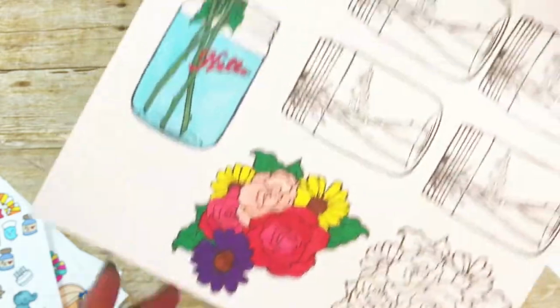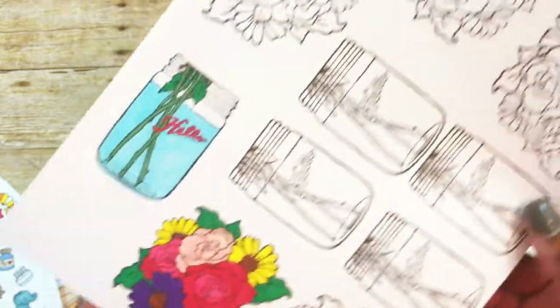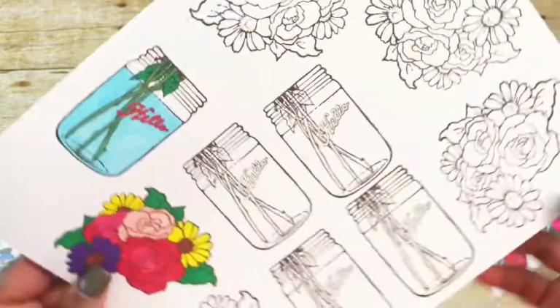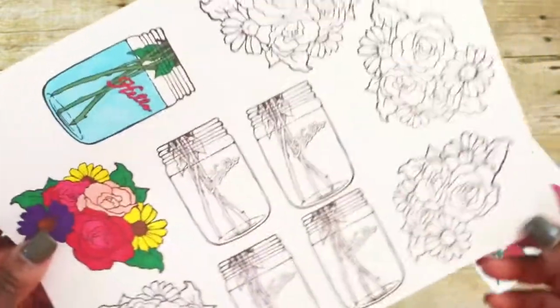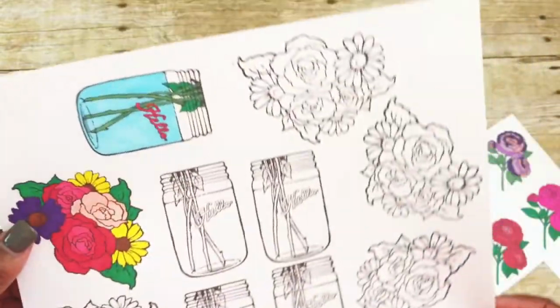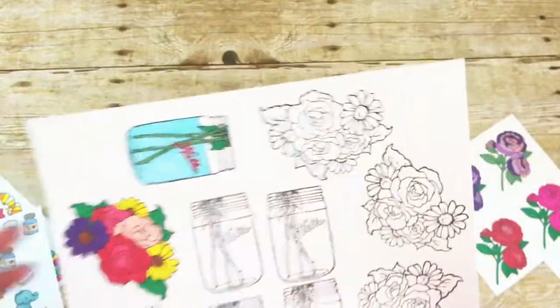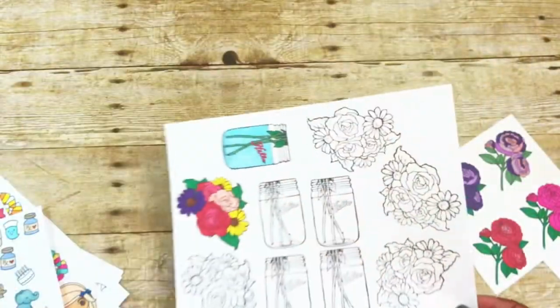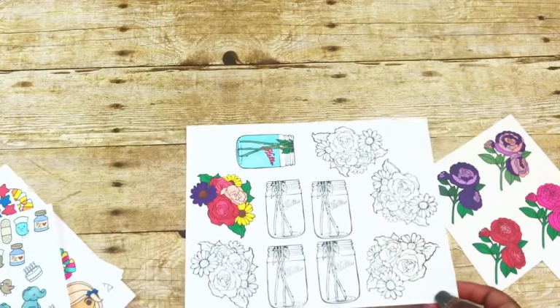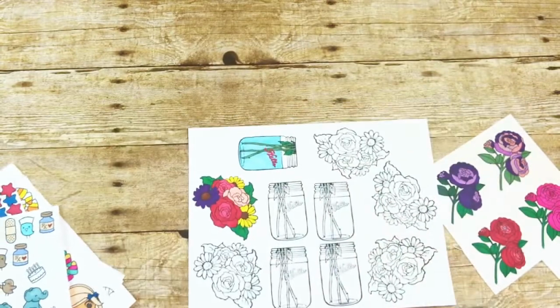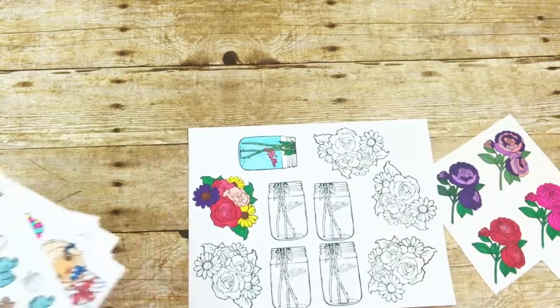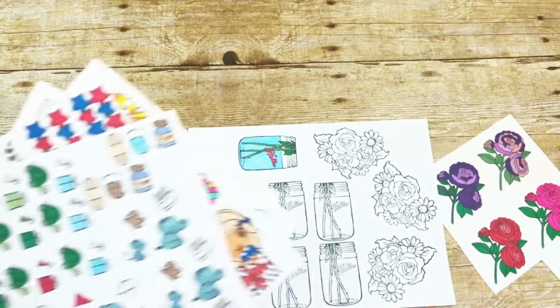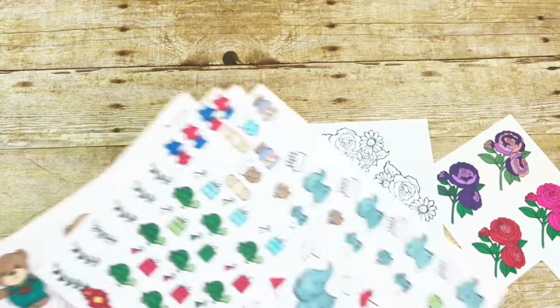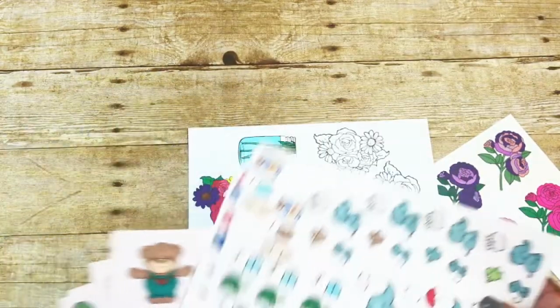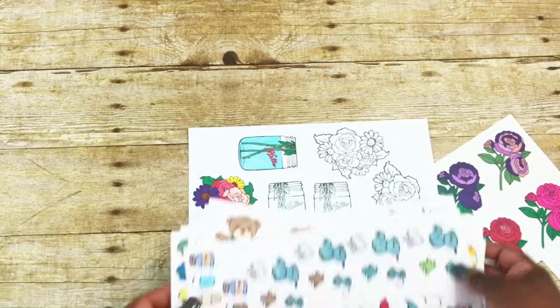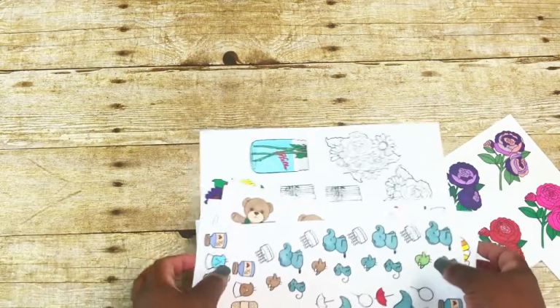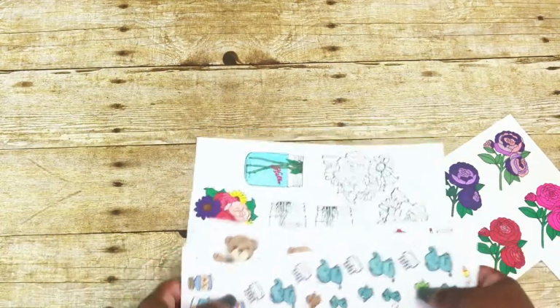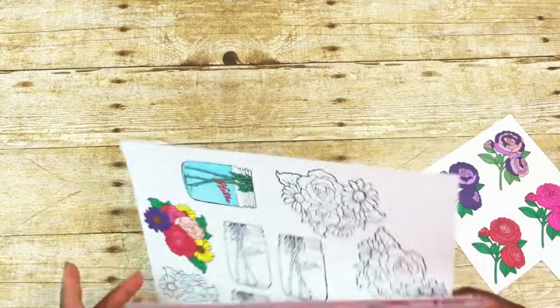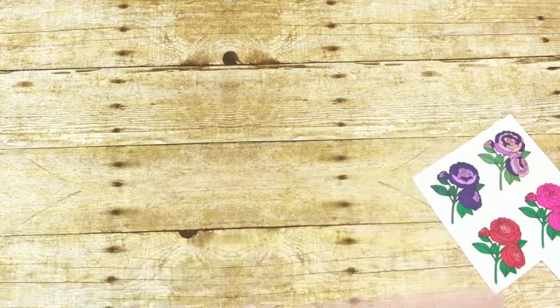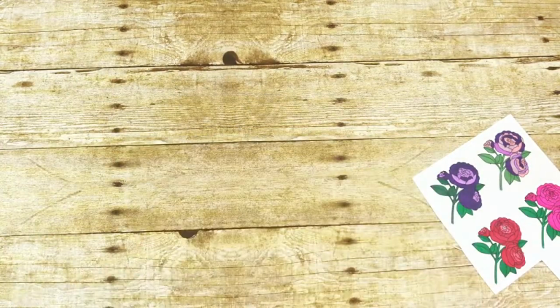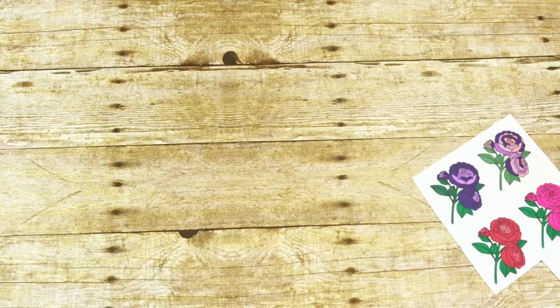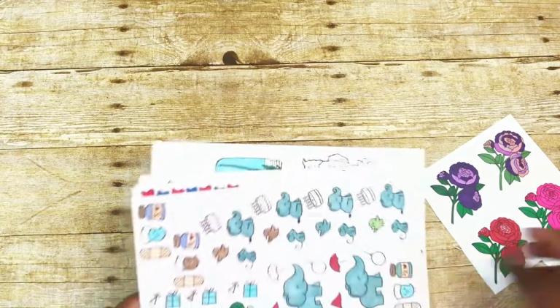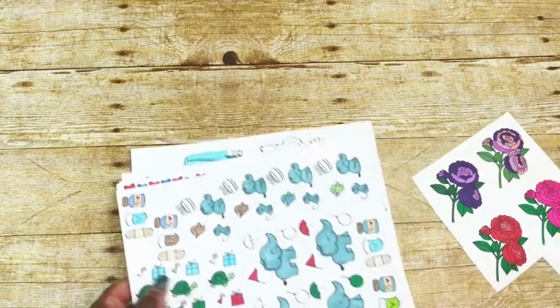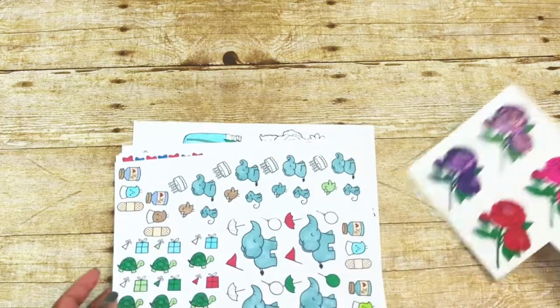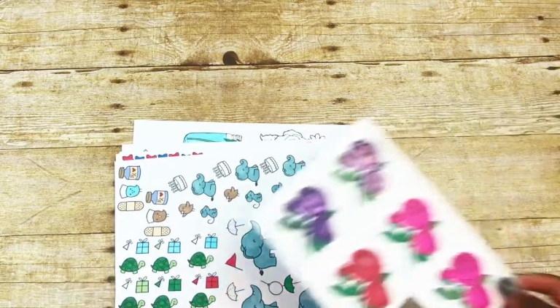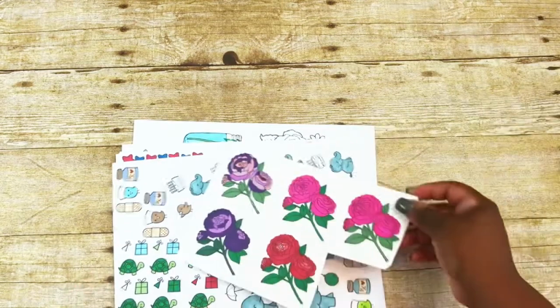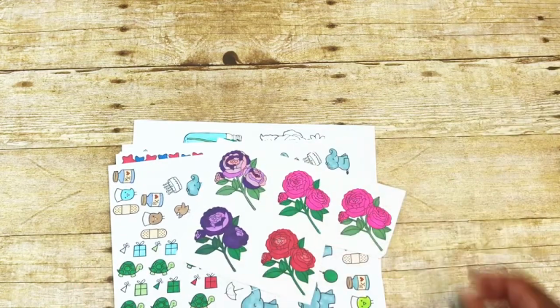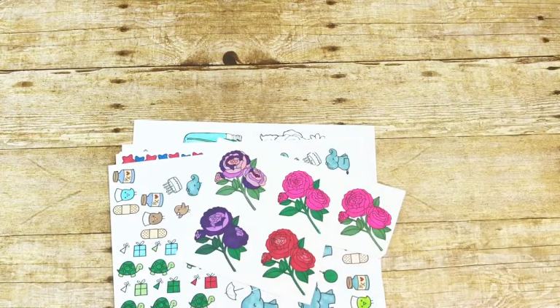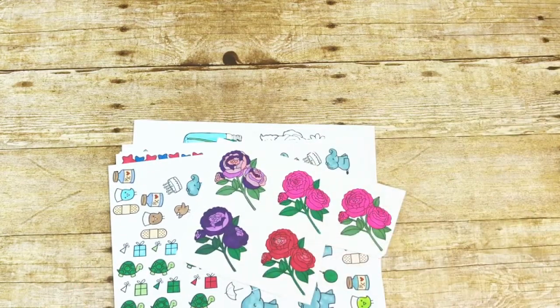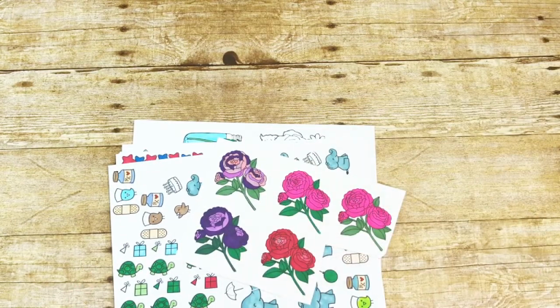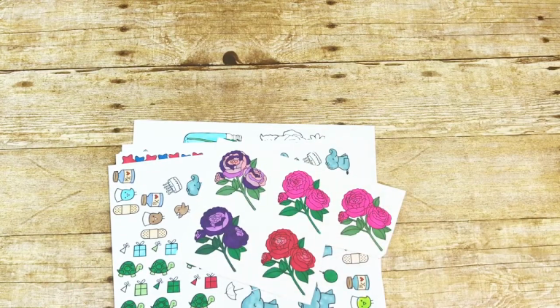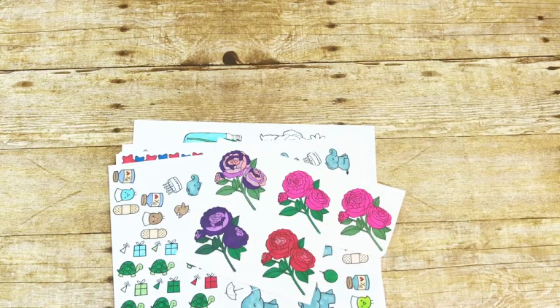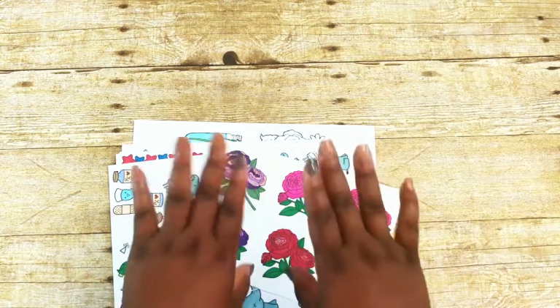So these are the current projects that I'm working on. If you have any questions, please leave them below and I'll get back to you as soon as I can. Thank you all so much for watching and have a great day, bye!